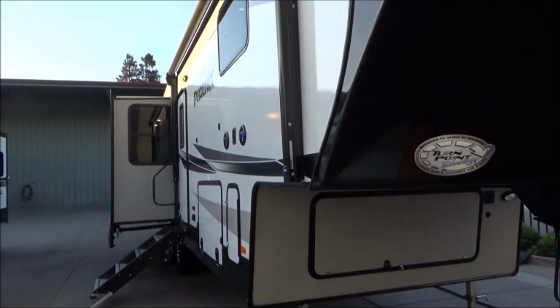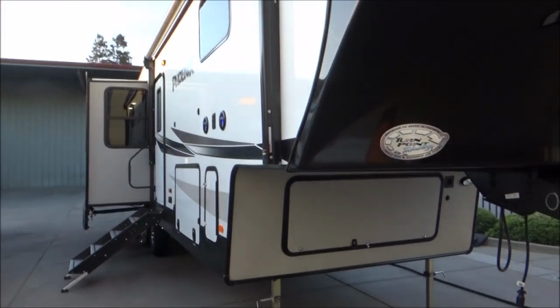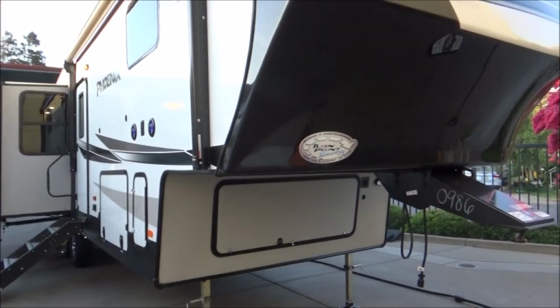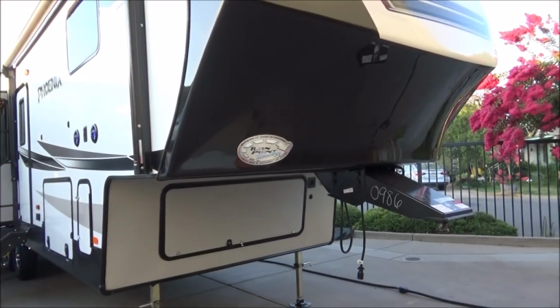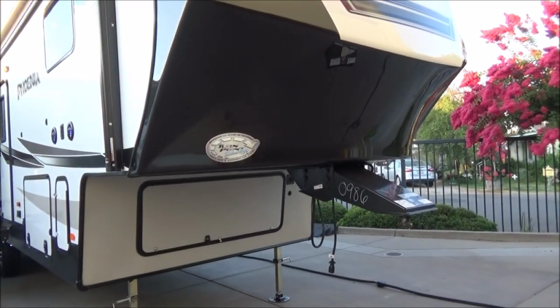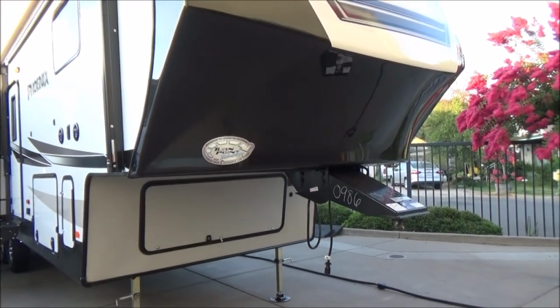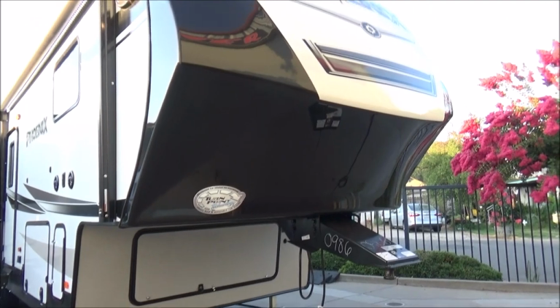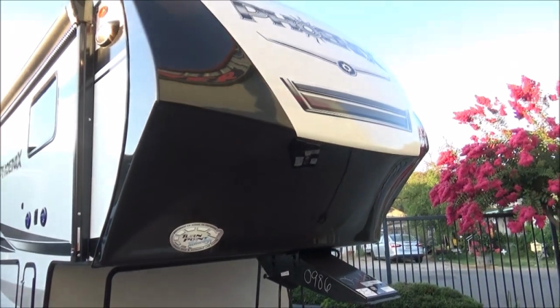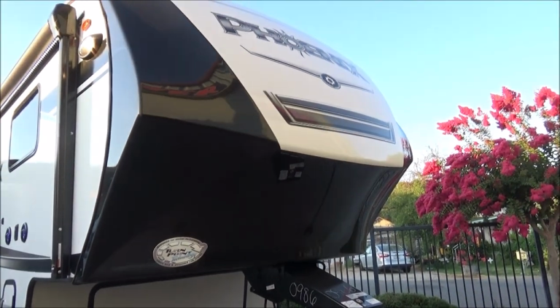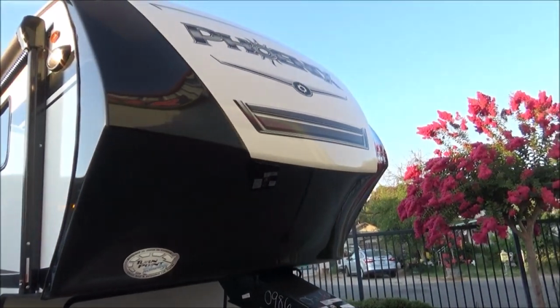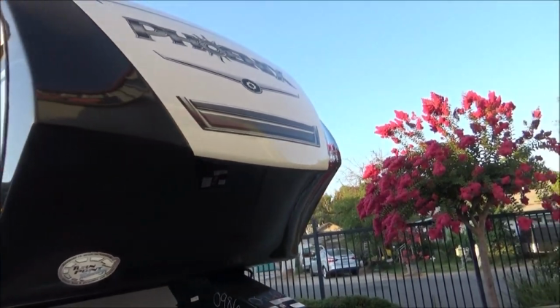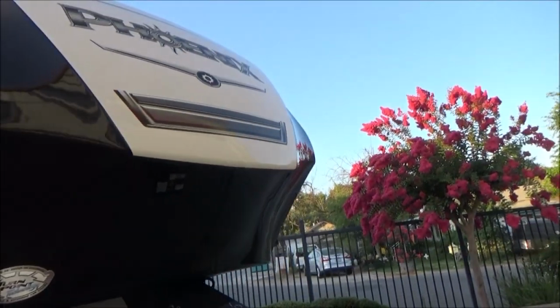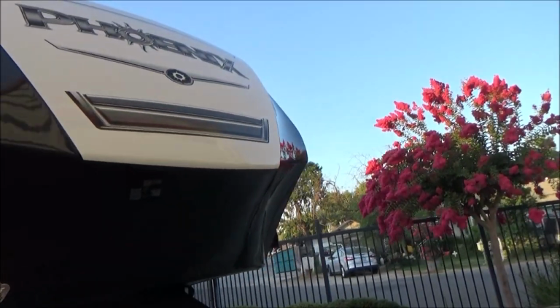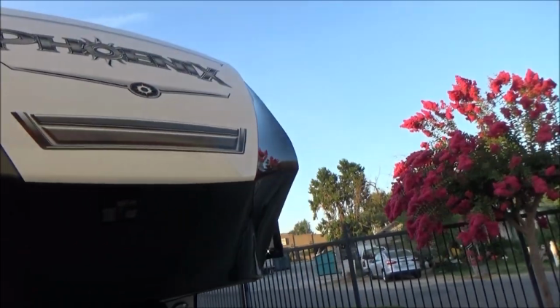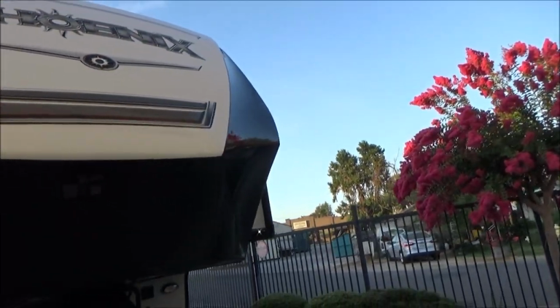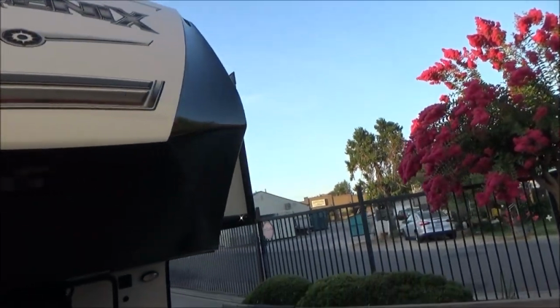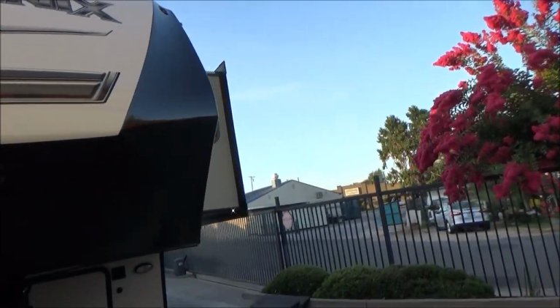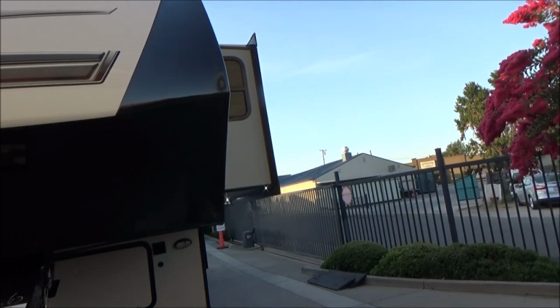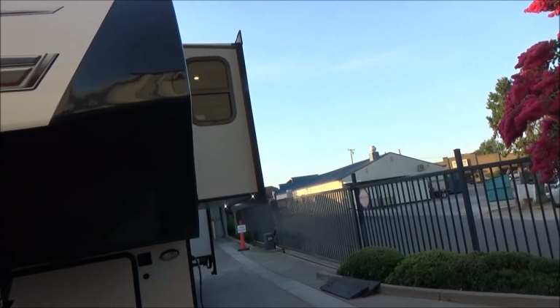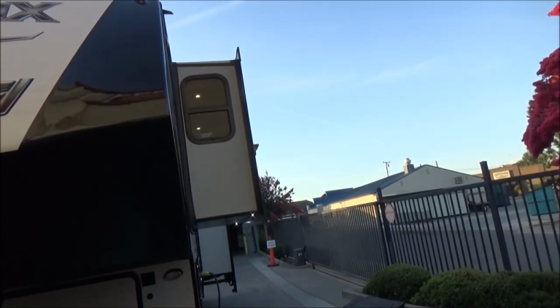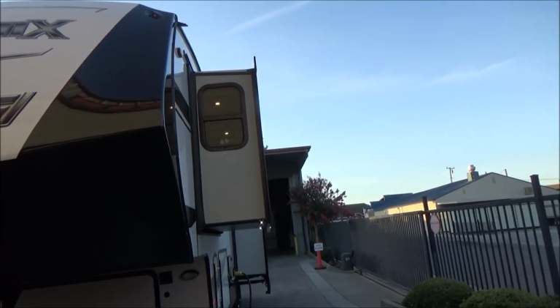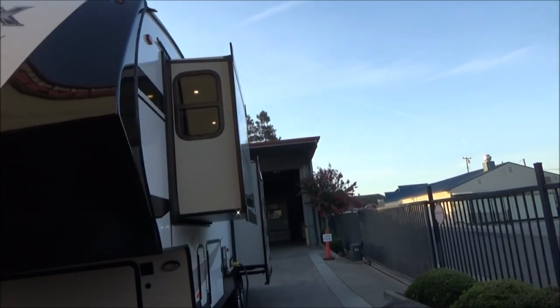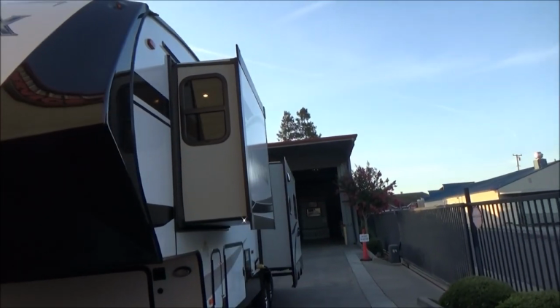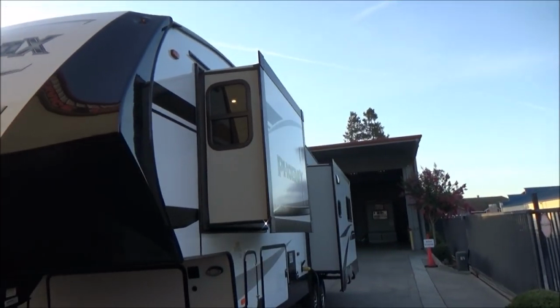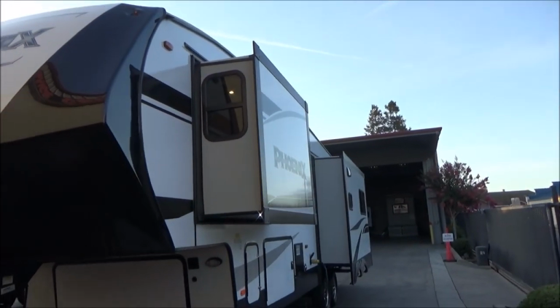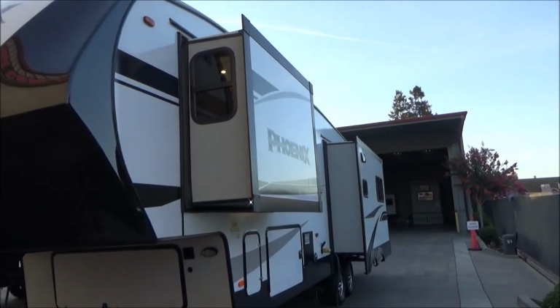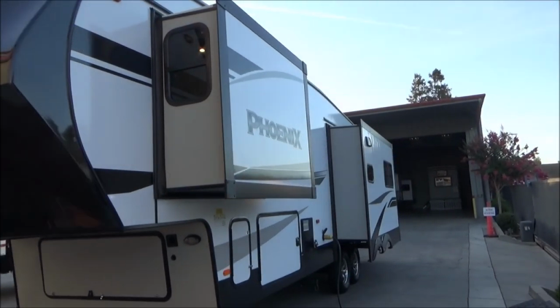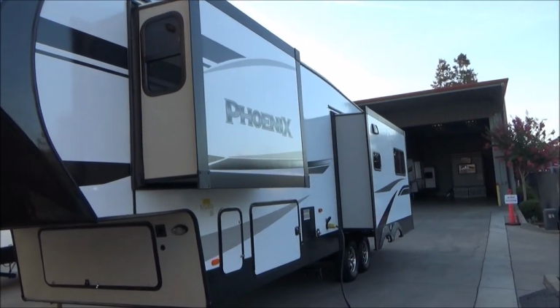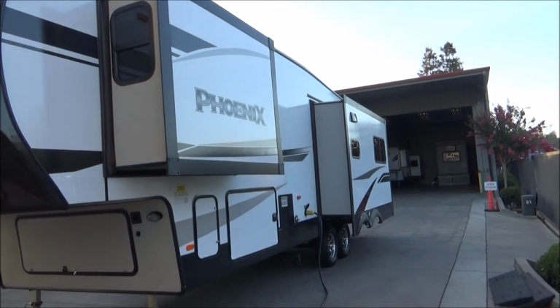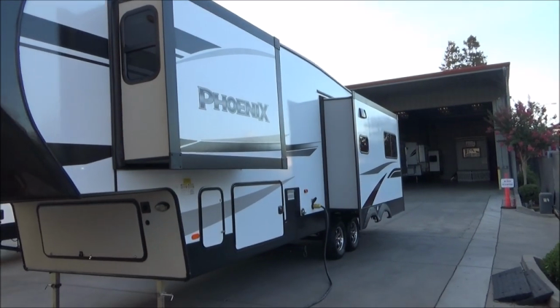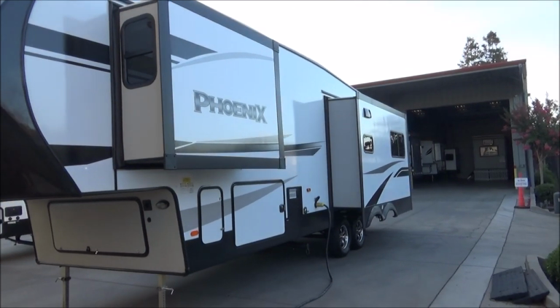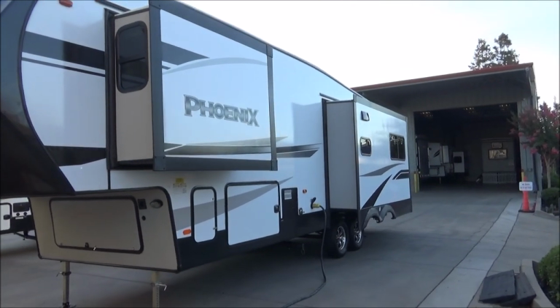We have Azdel construction — check it out if you don't know what Azdel is. It's a huge upgrade on the quality of construction of any unit. As we walk around the side, the roof has a 12-year warranty, never requires a coating. Saves you a lot of money.